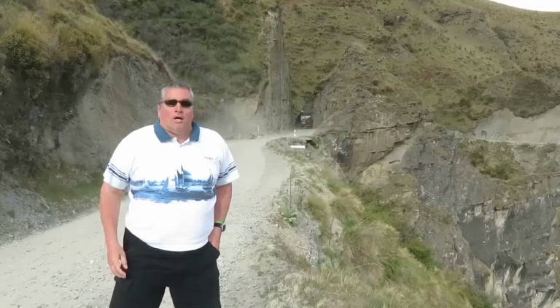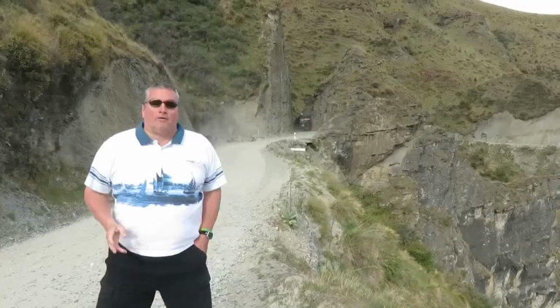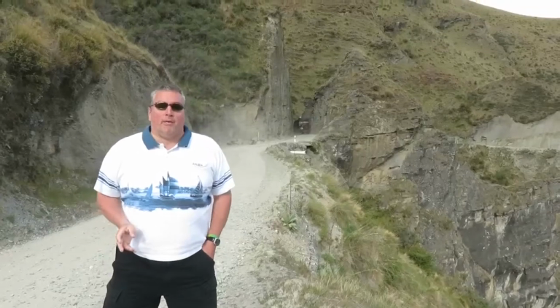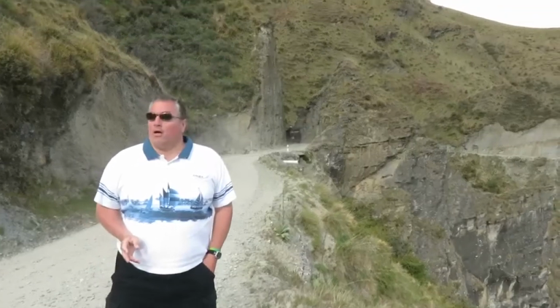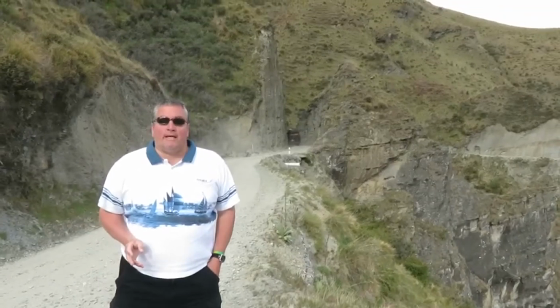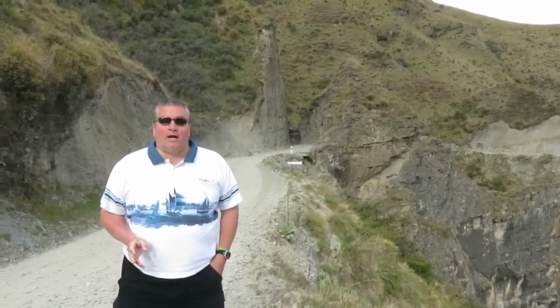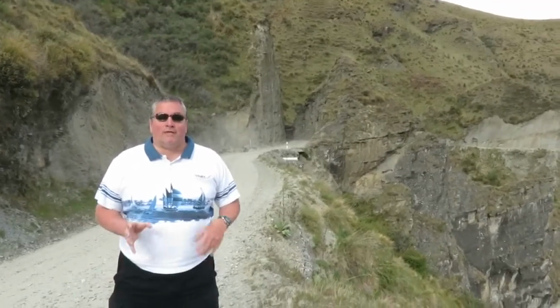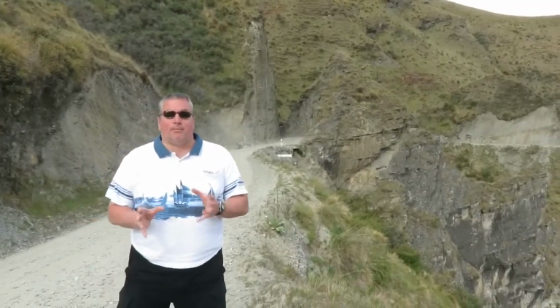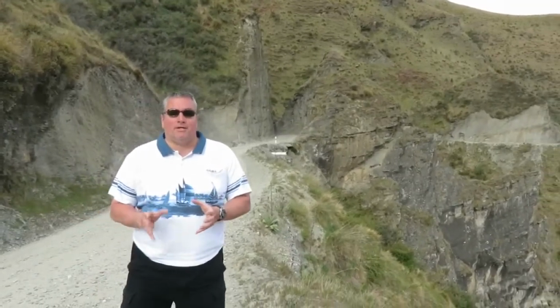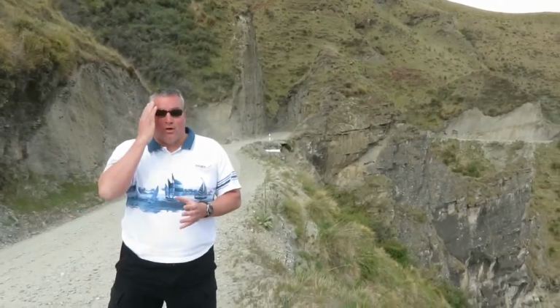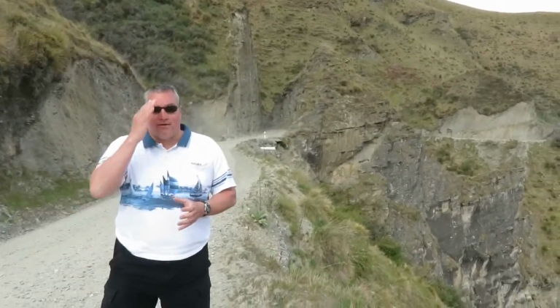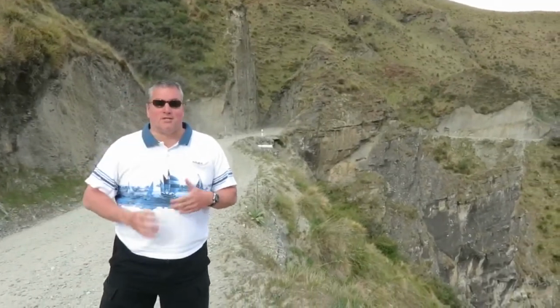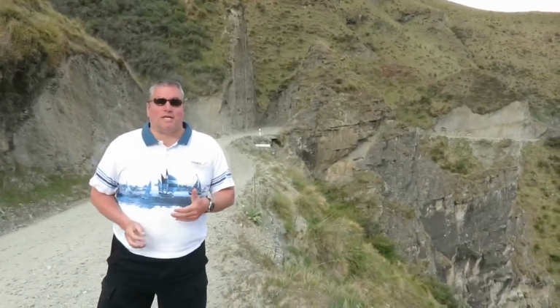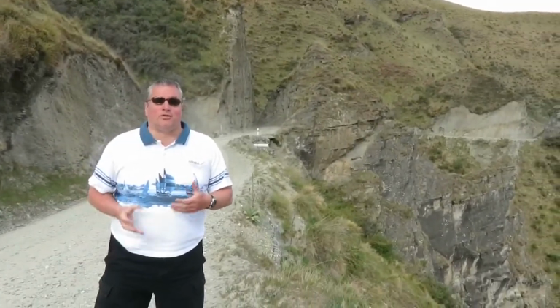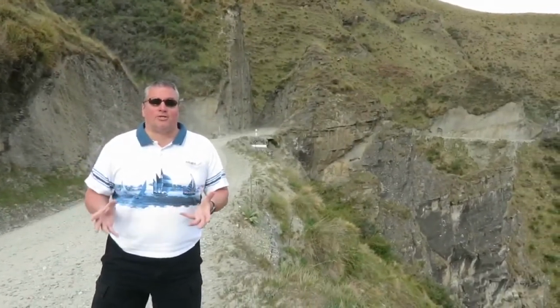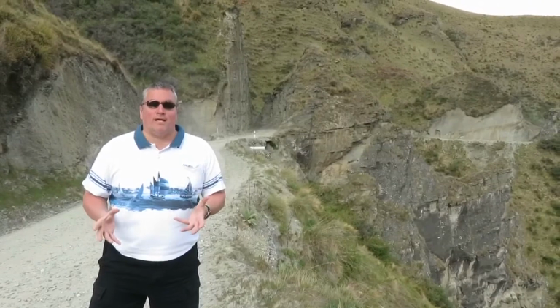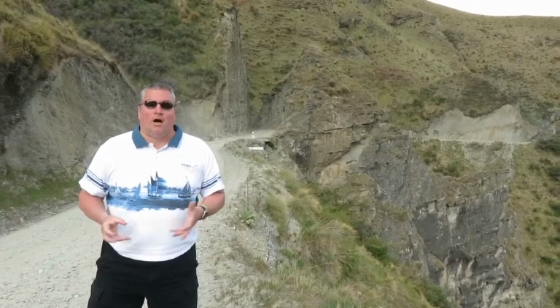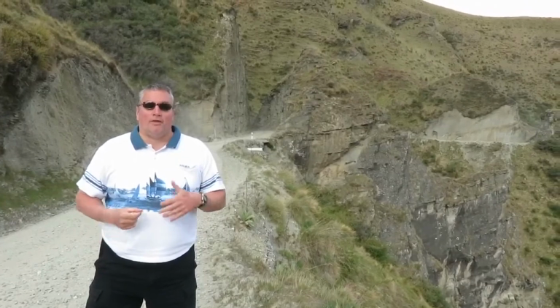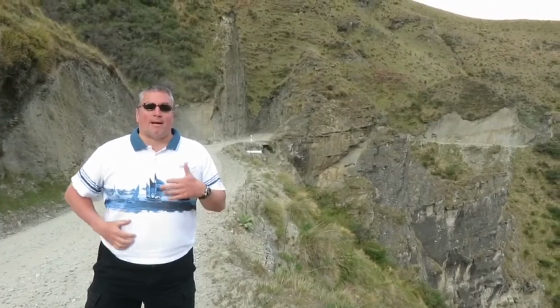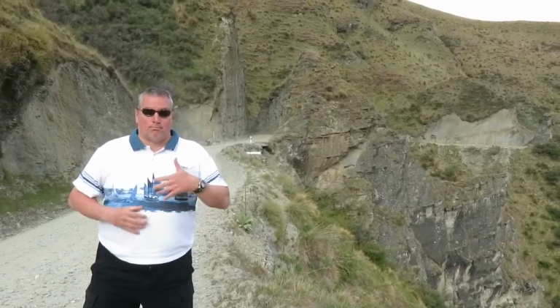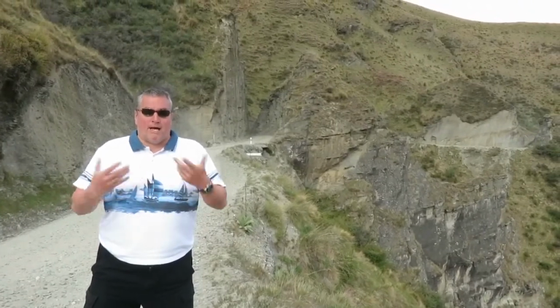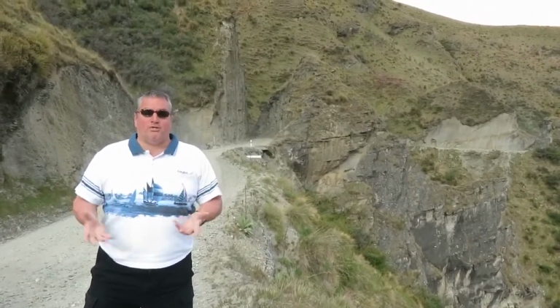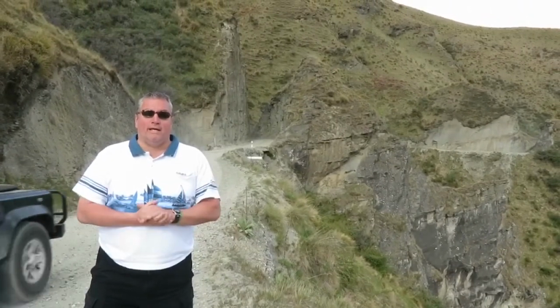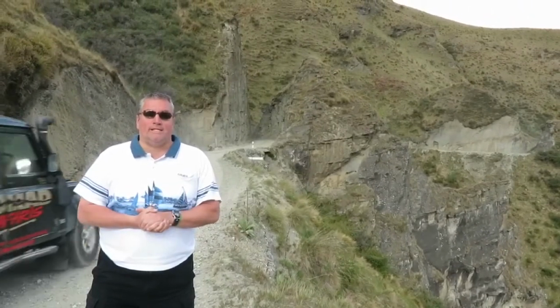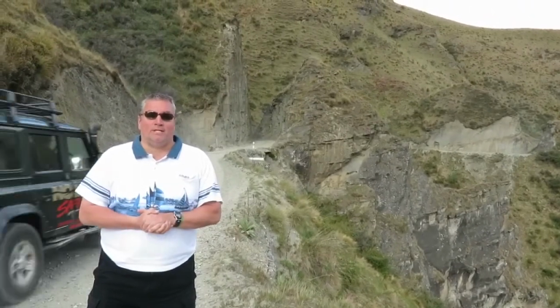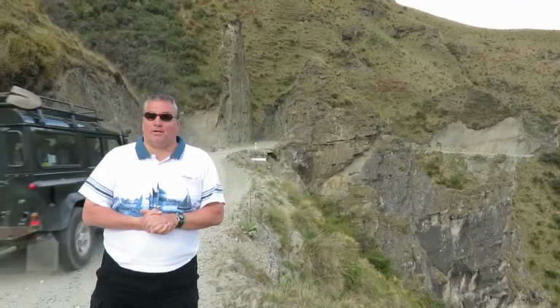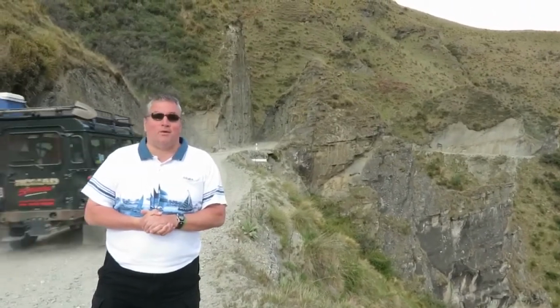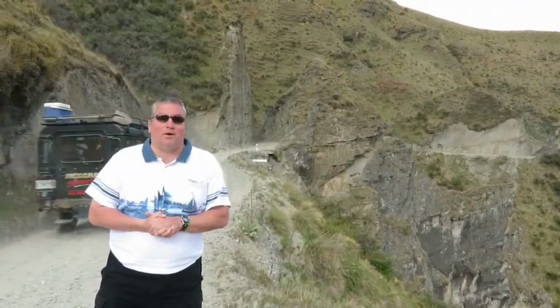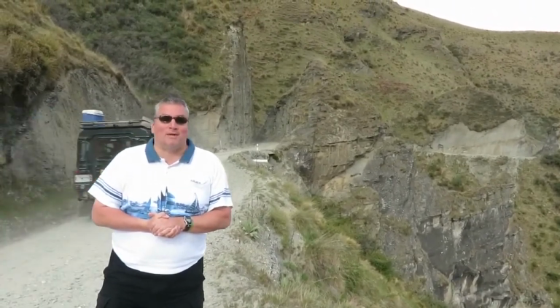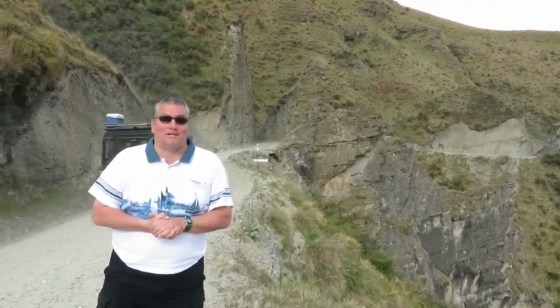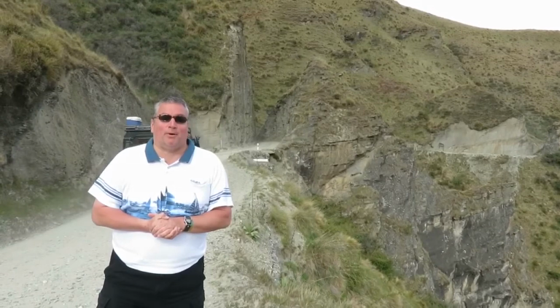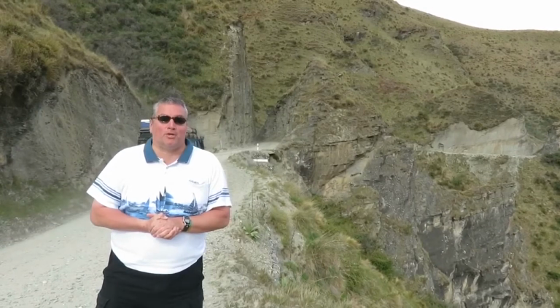Hello everybody, here we are at the beginning of the Skipper Canyon tour. This is a tour that takes you through the rugged terrain of the back country near Queenstown, New Zealand. You can see we're not the only ones doing it — this is quite a popular tour.